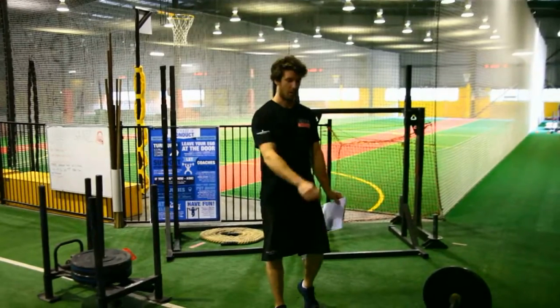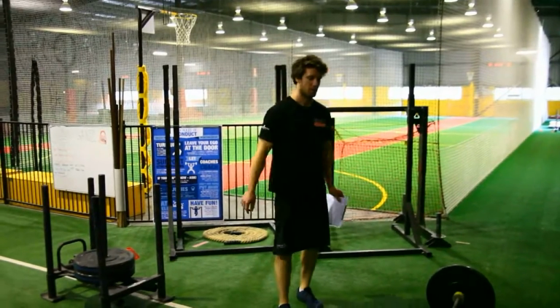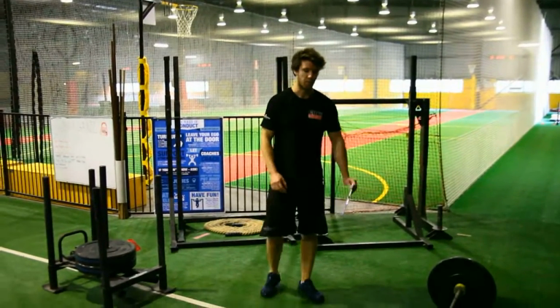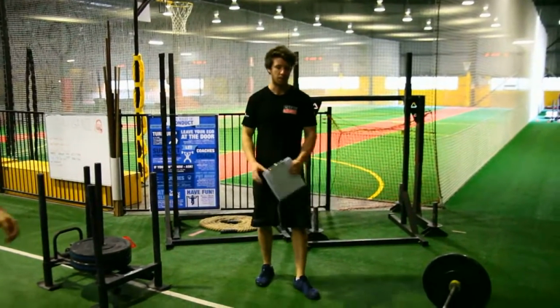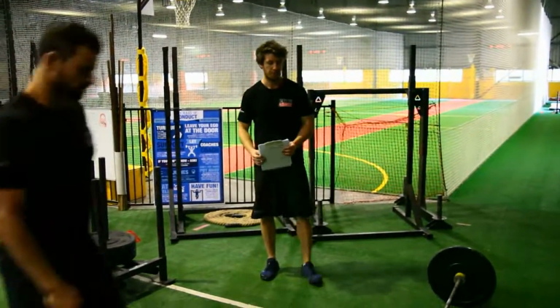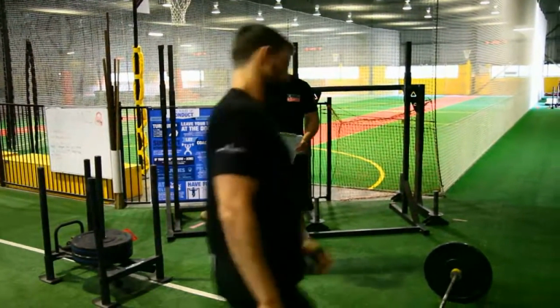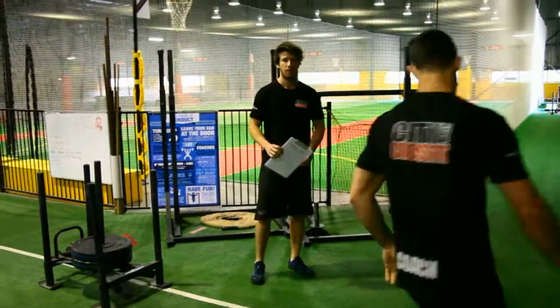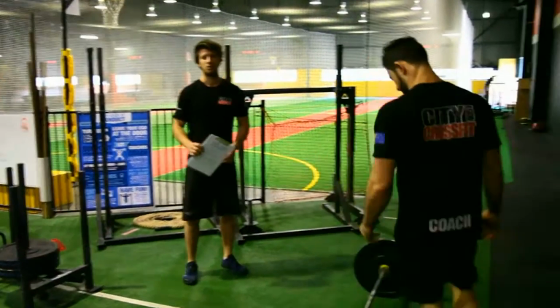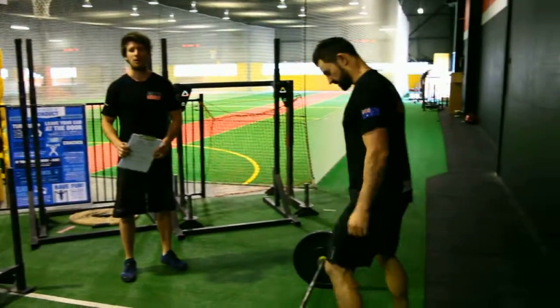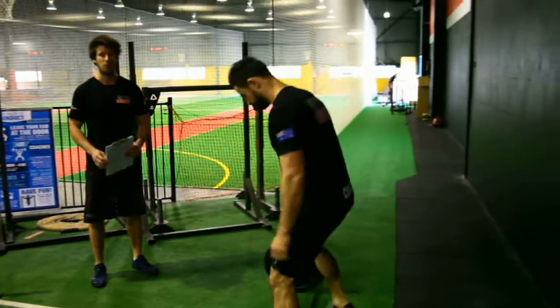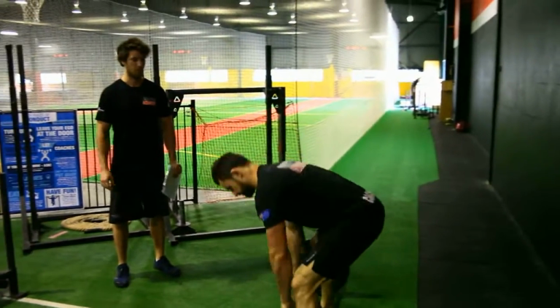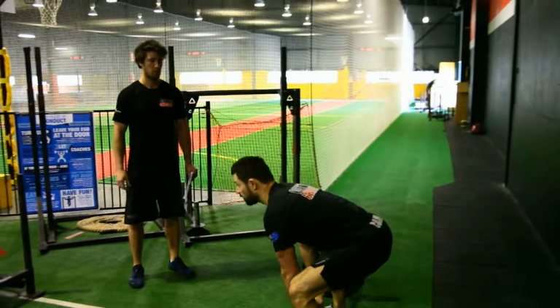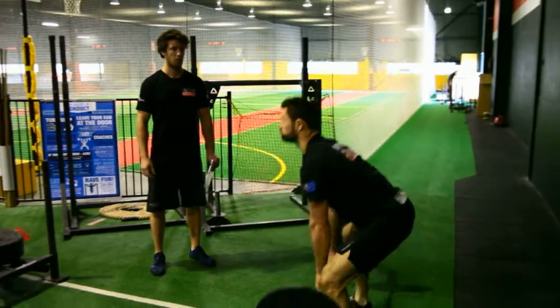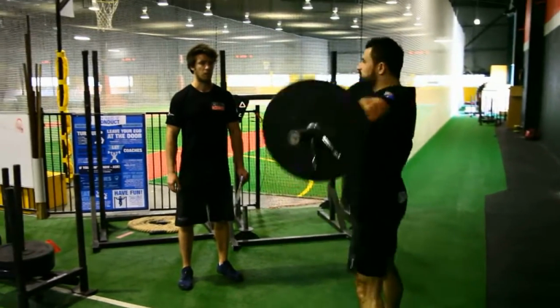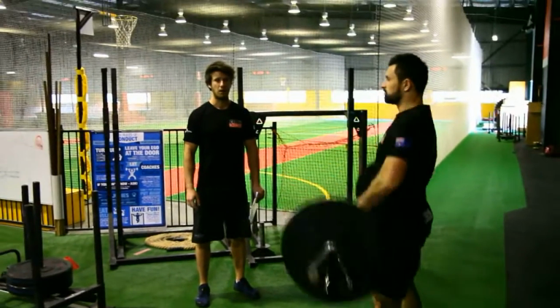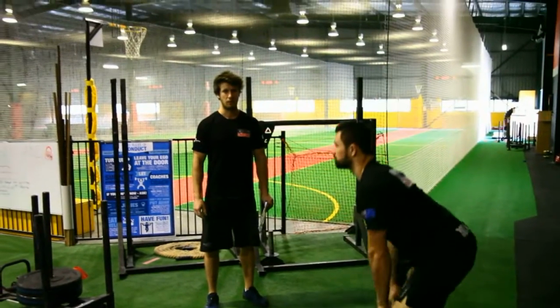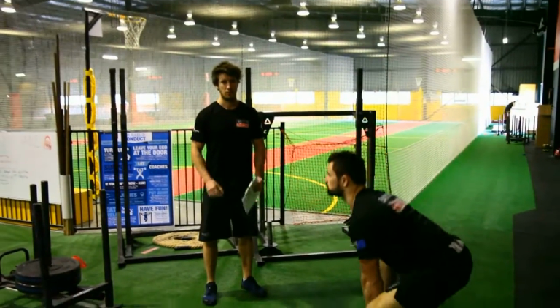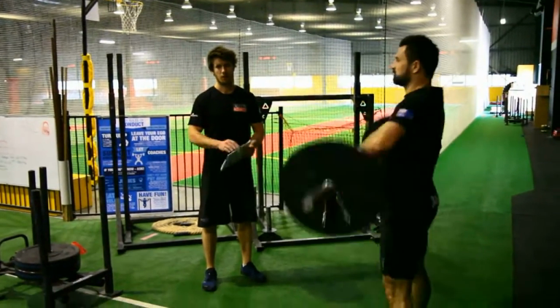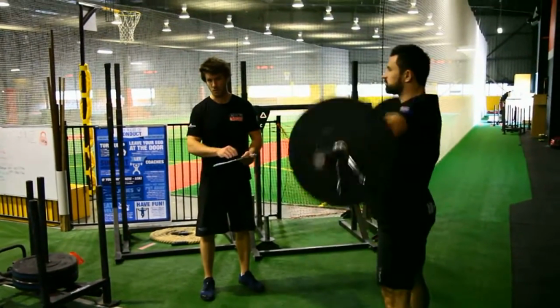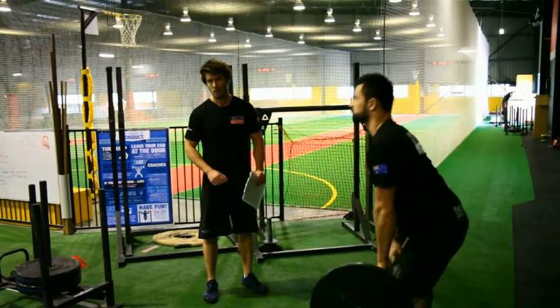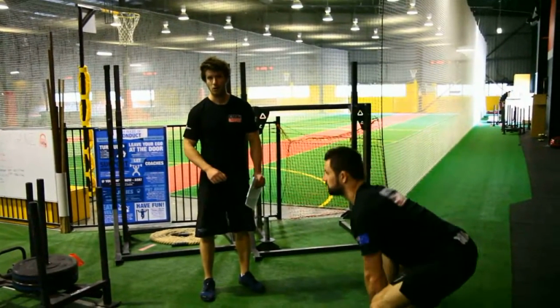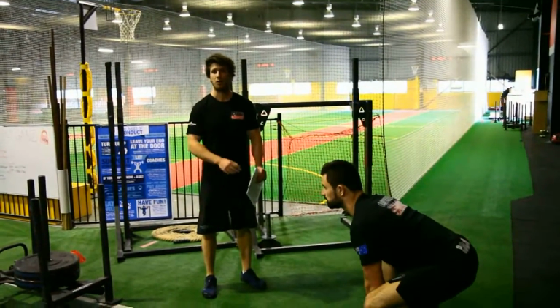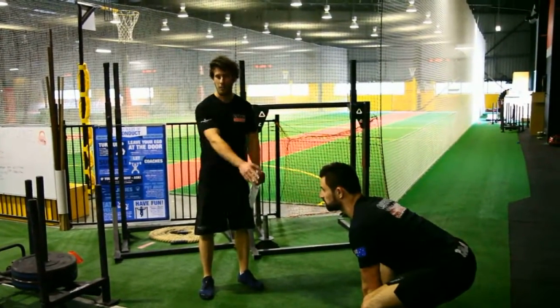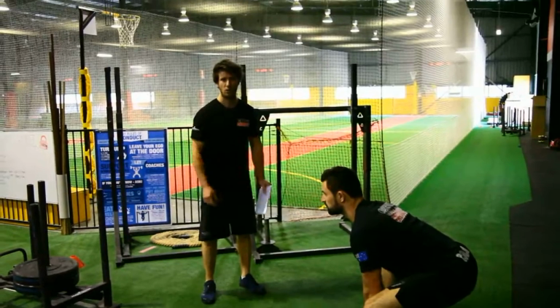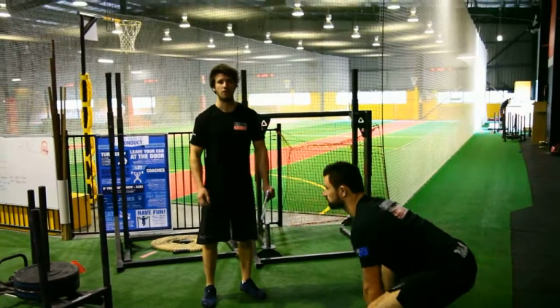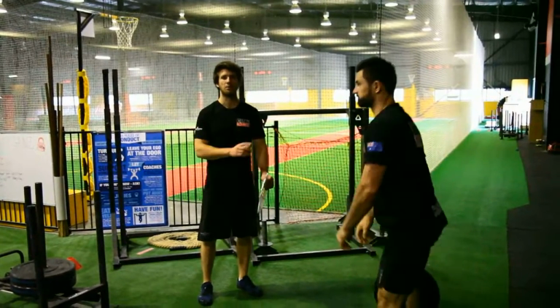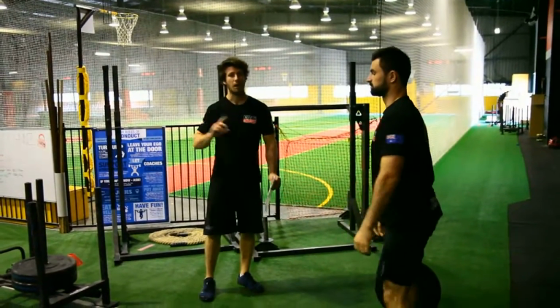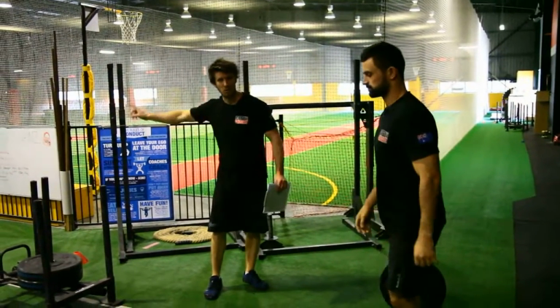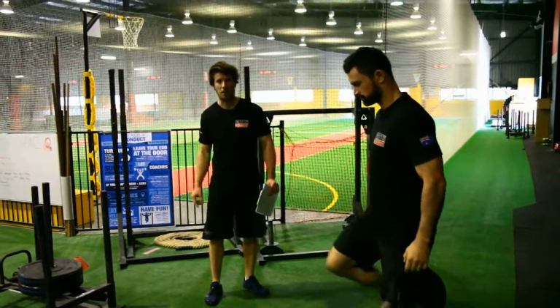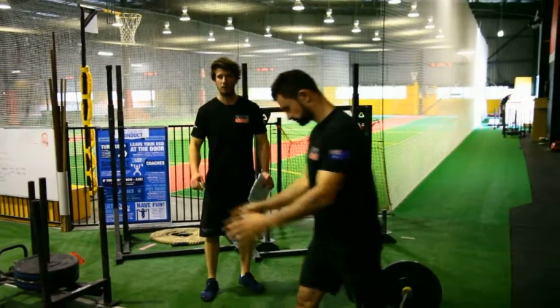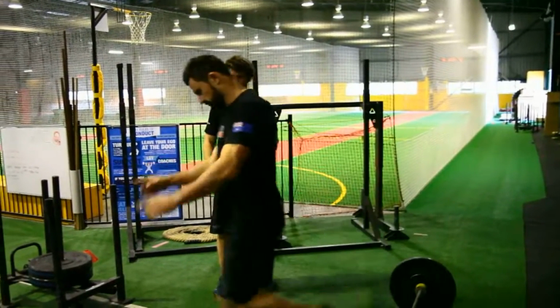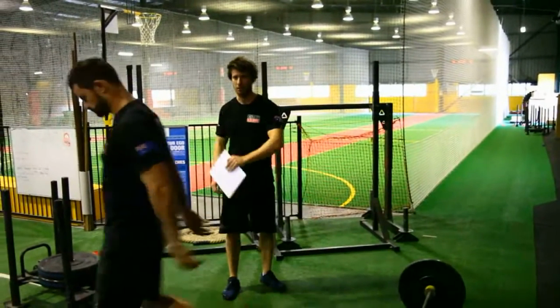The second athlete steps up to the bar and does sumo deadlift high pulls. That's one, that's two — they go all the way to 30 reps for the sumo deadlift high pulls. That athlete moves on to Part B; don't worry about them anymore.